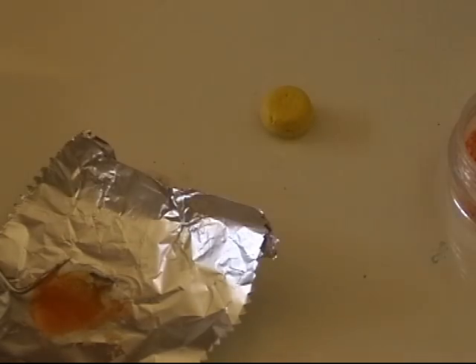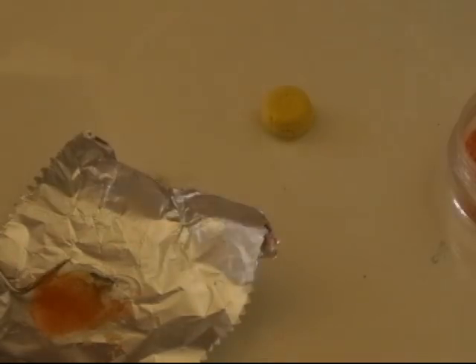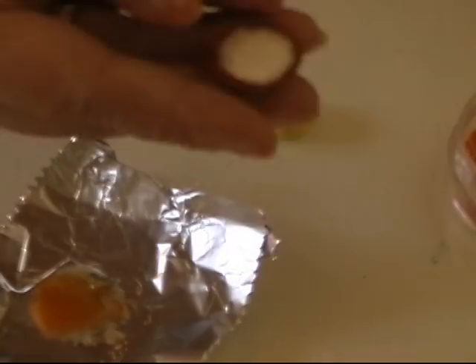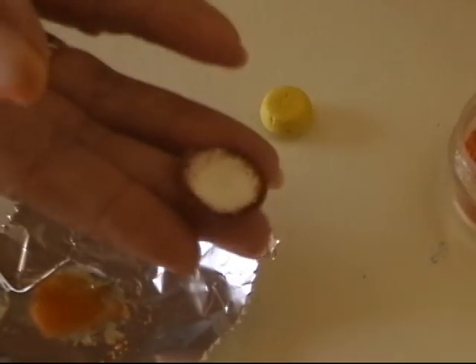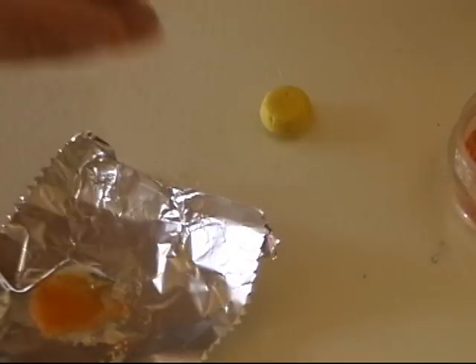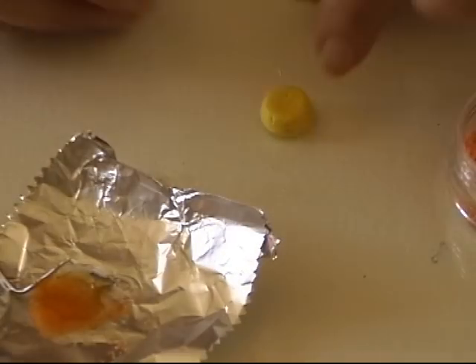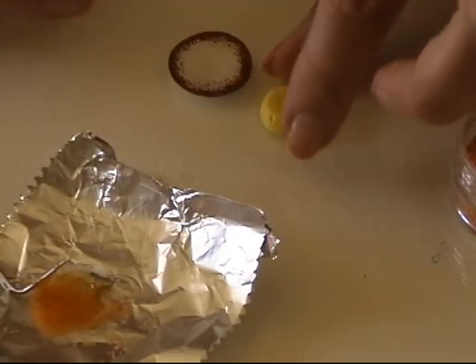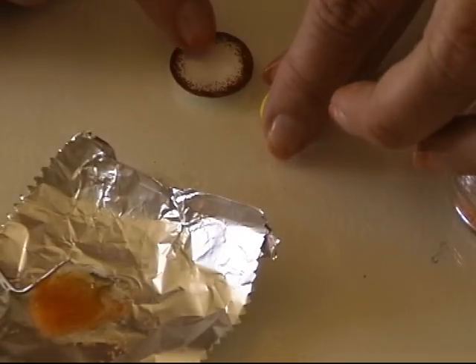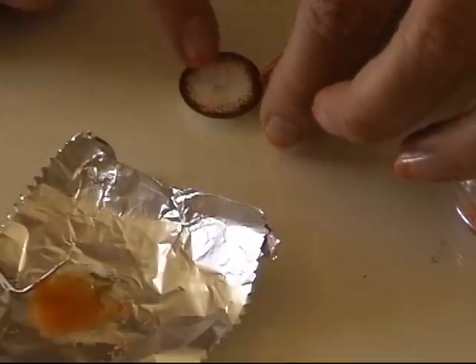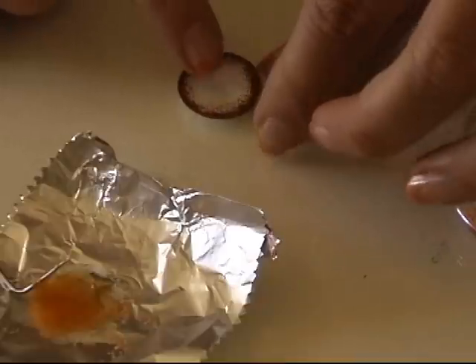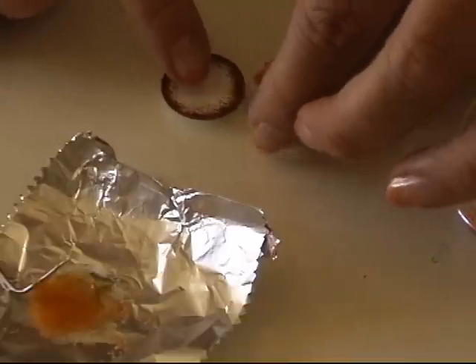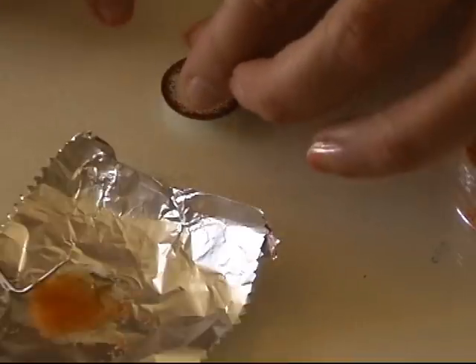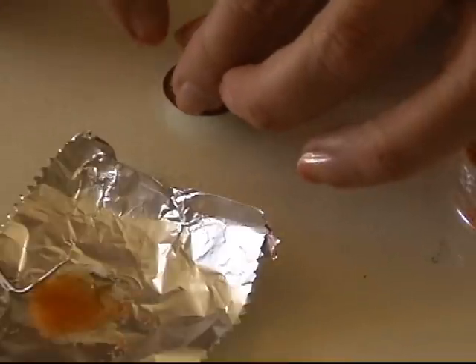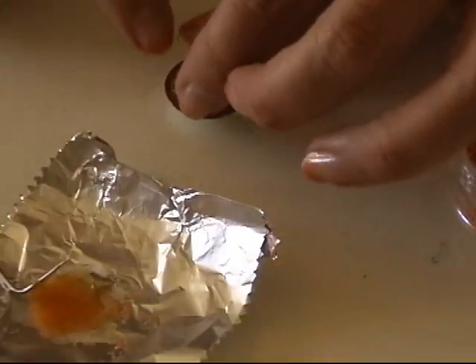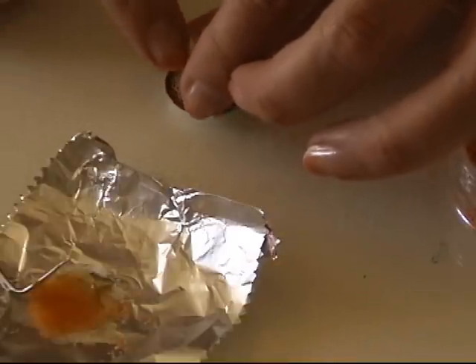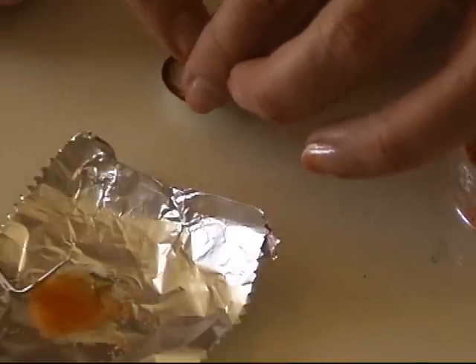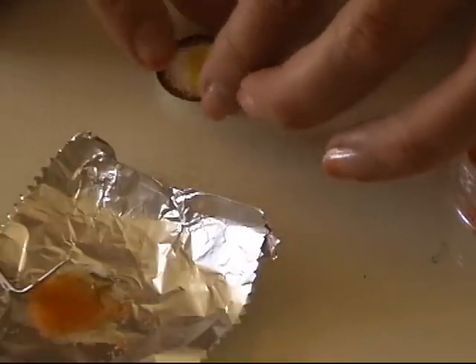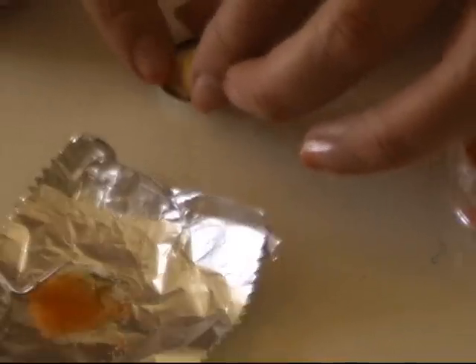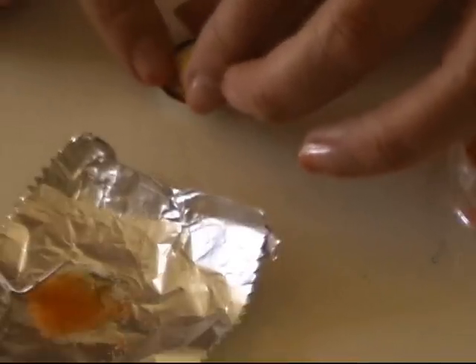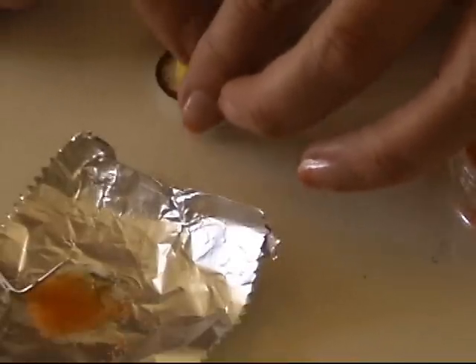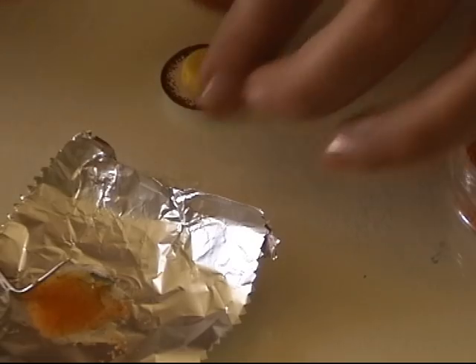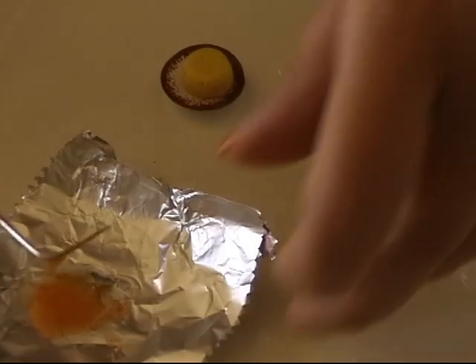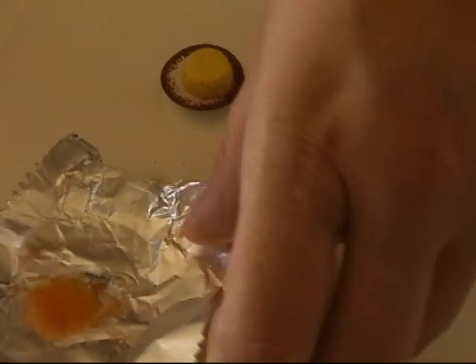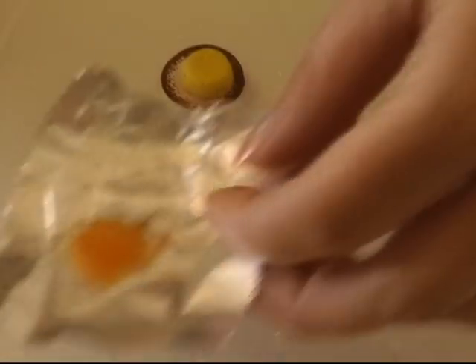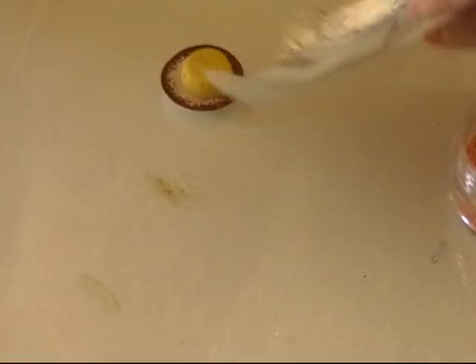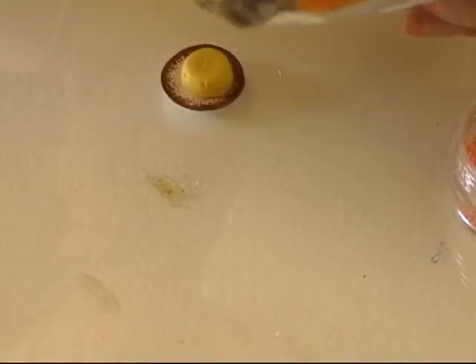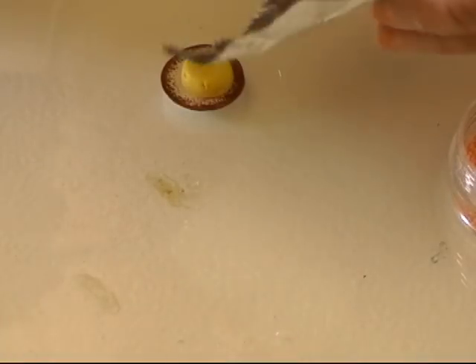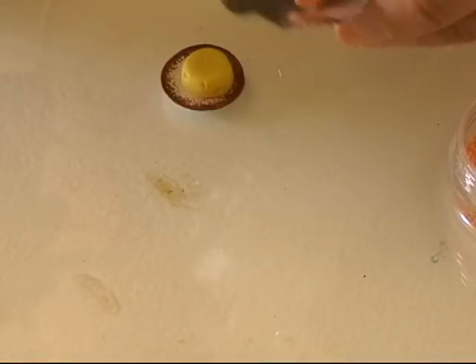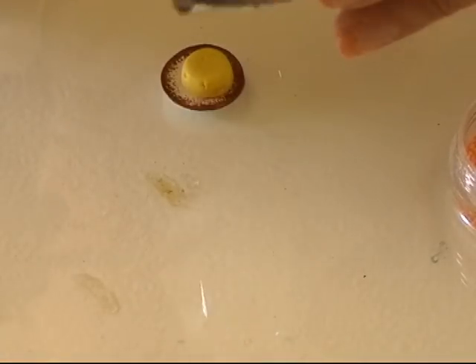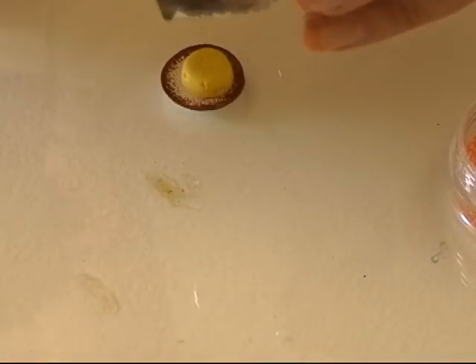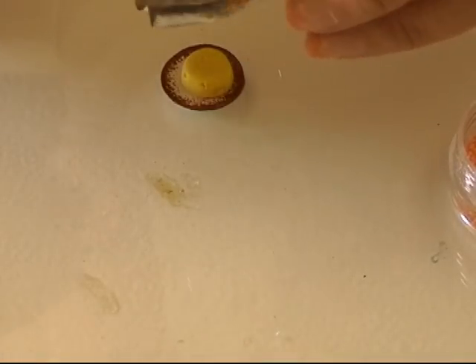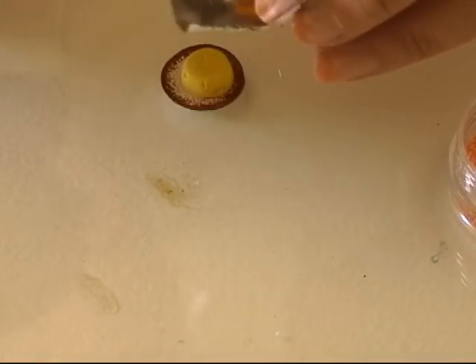I take a plate and put my flan on it, then I take some of the caramel mixture and put it on my flan.